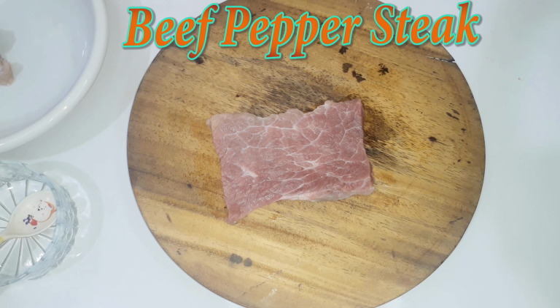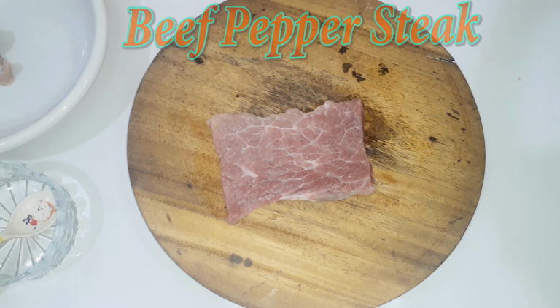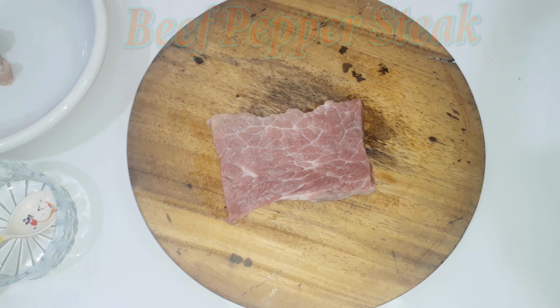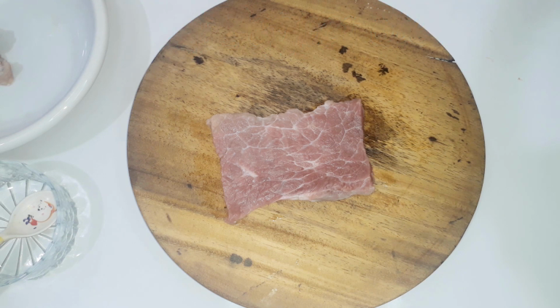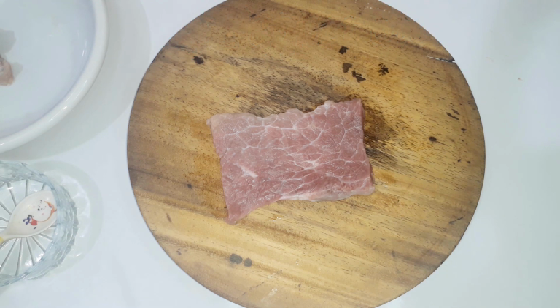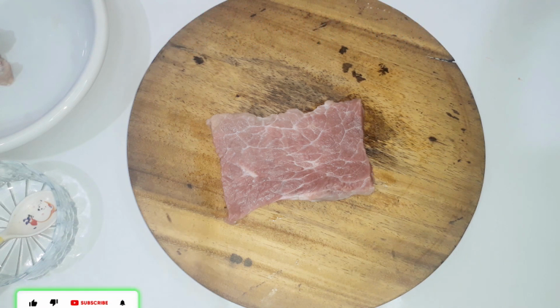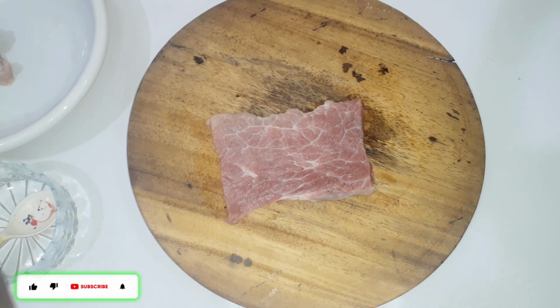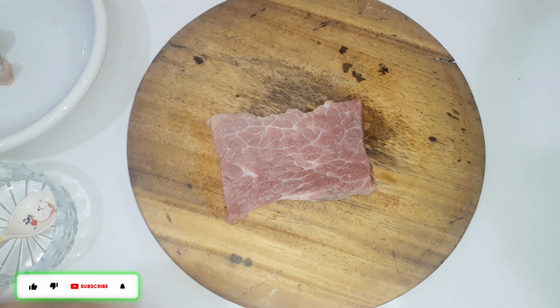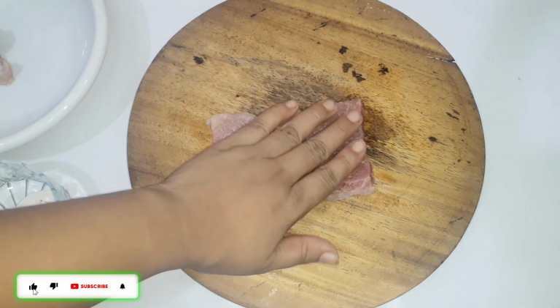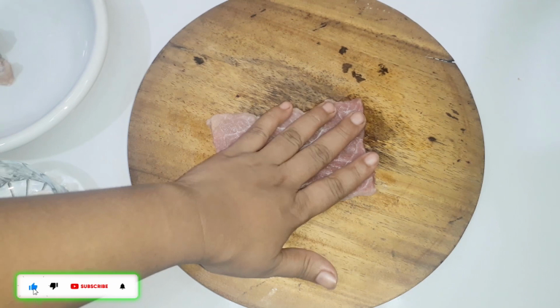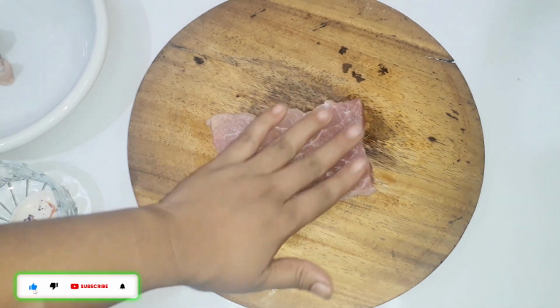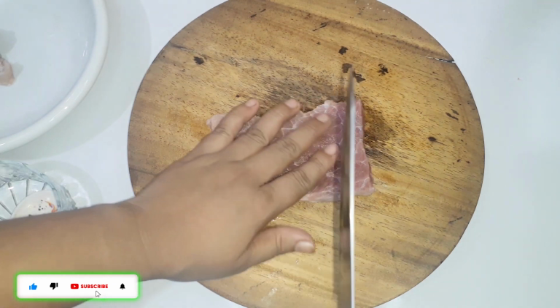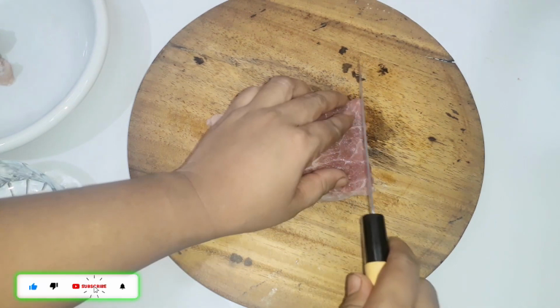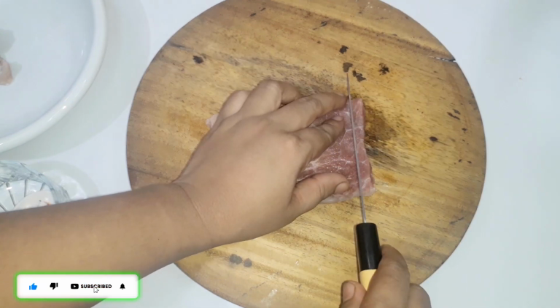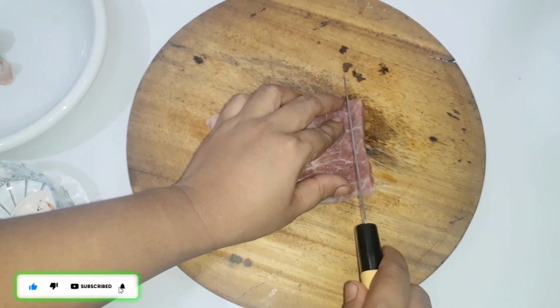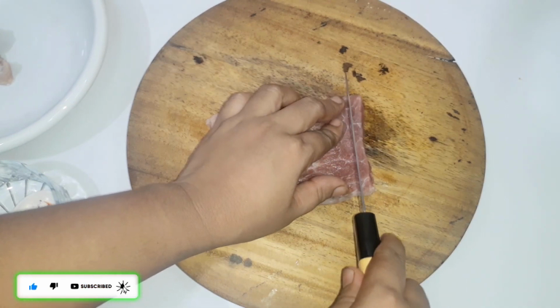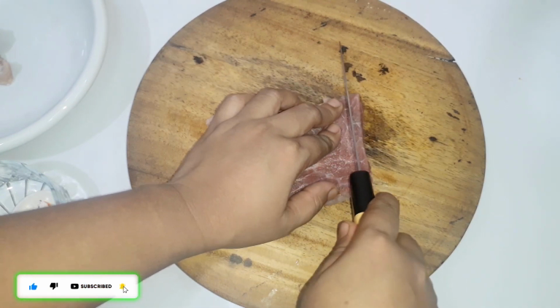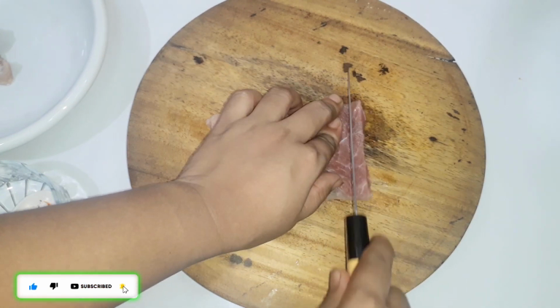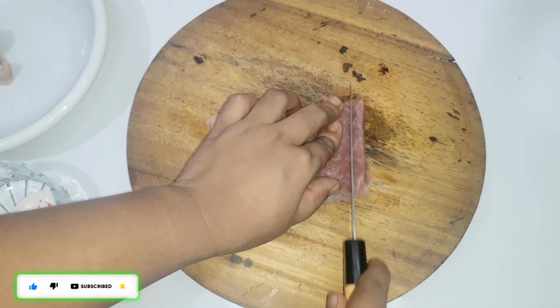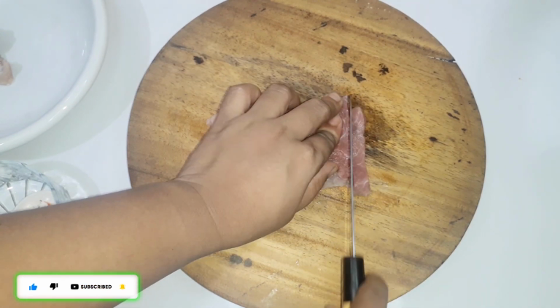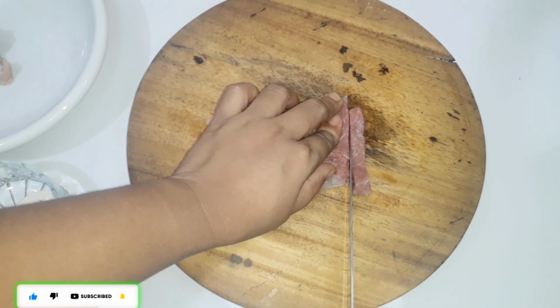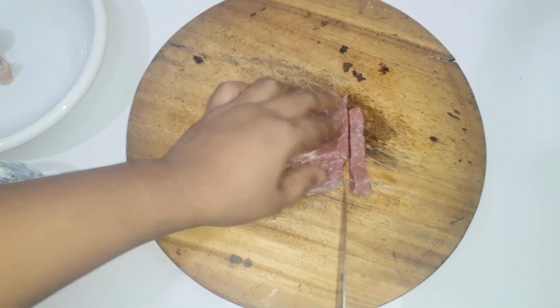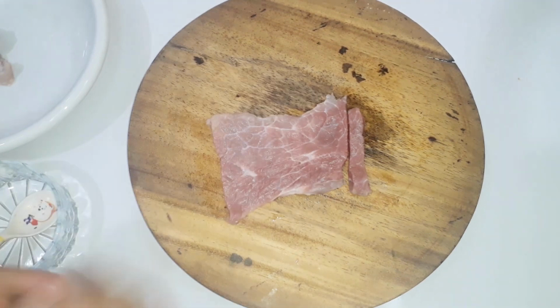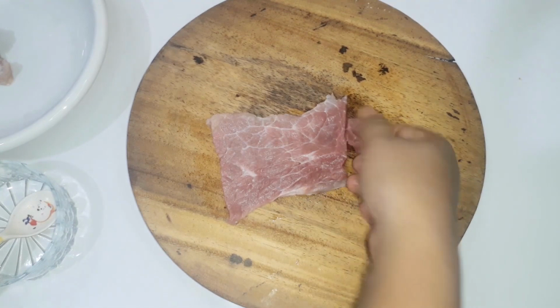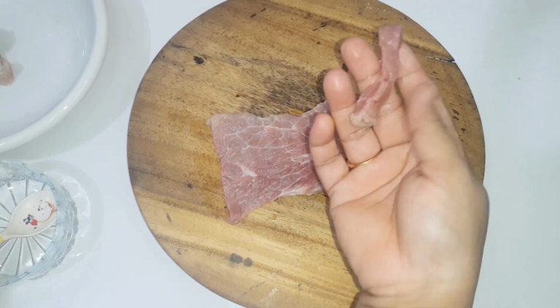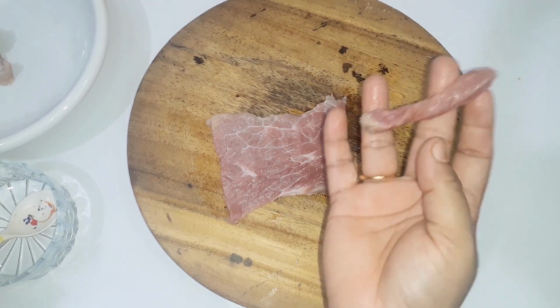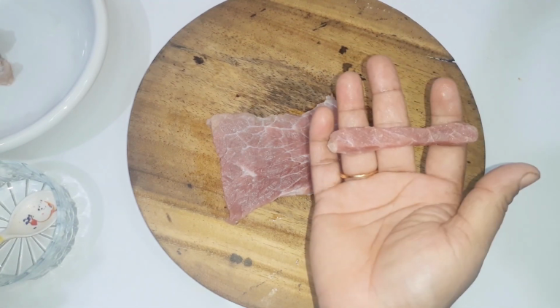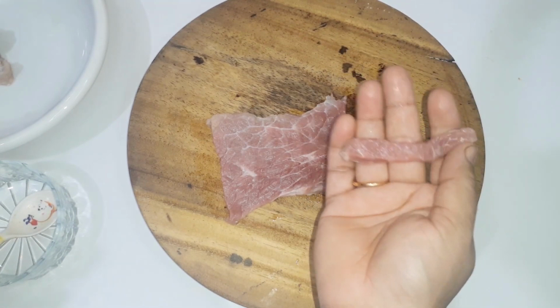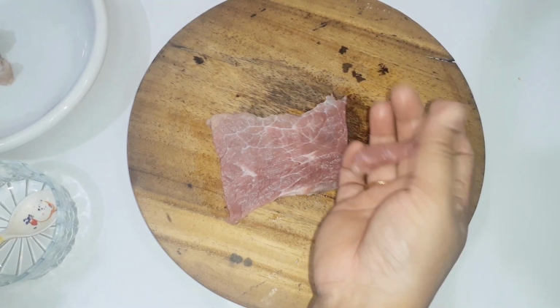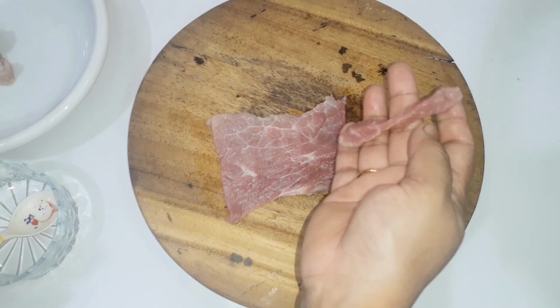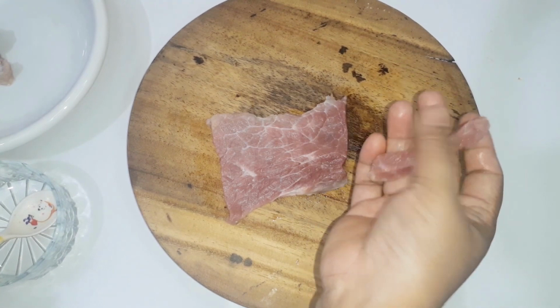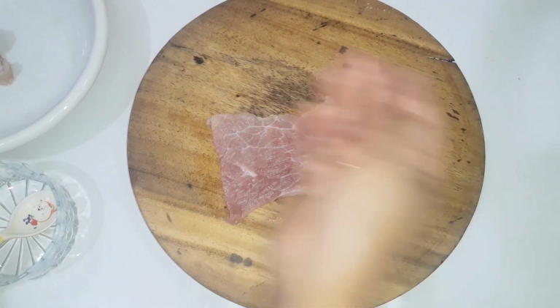I will cut the beef with the julienne. Now I will put the beef with the seasoning in the oven.